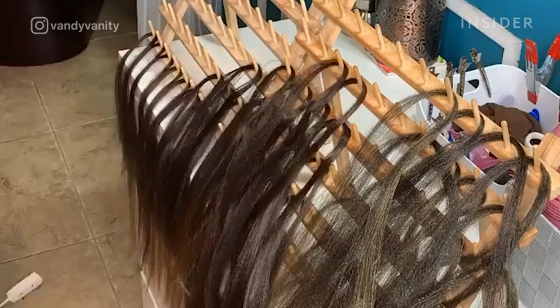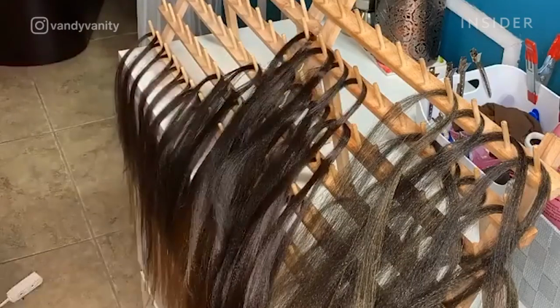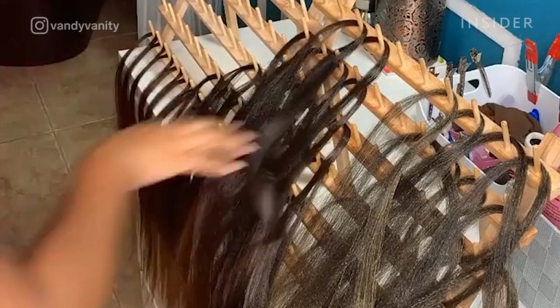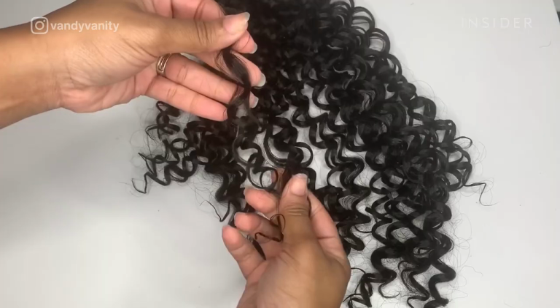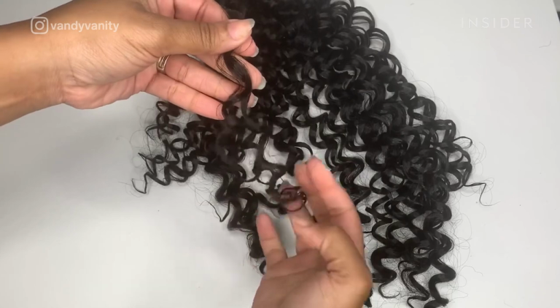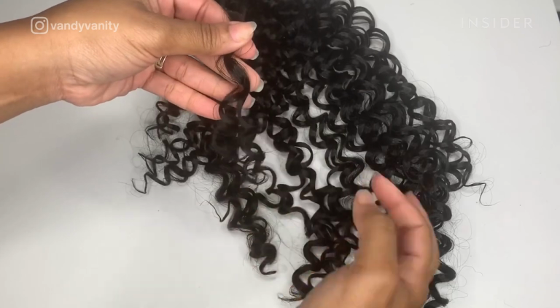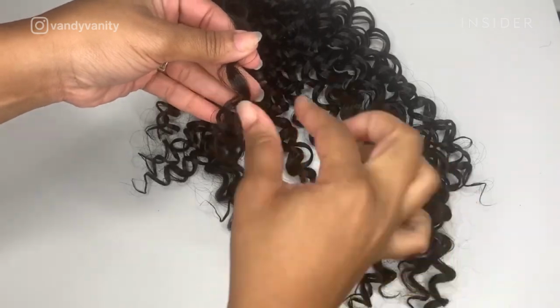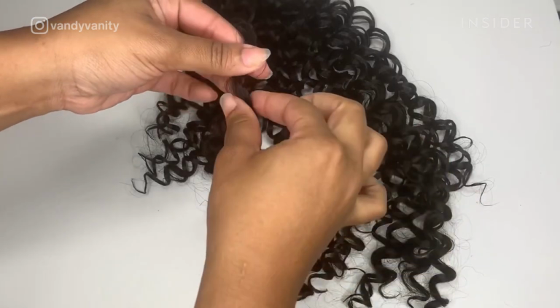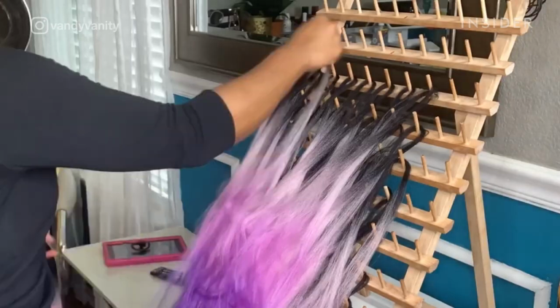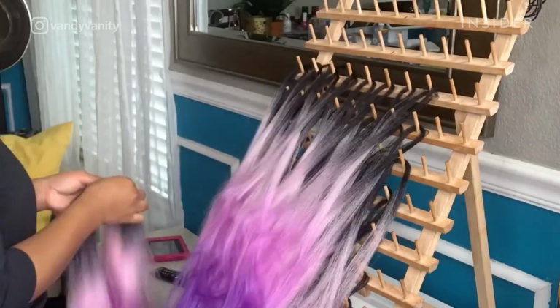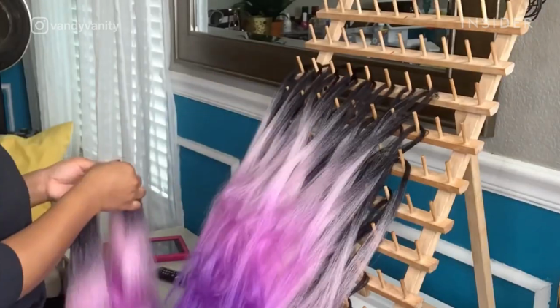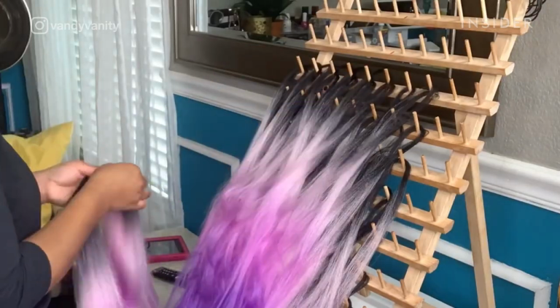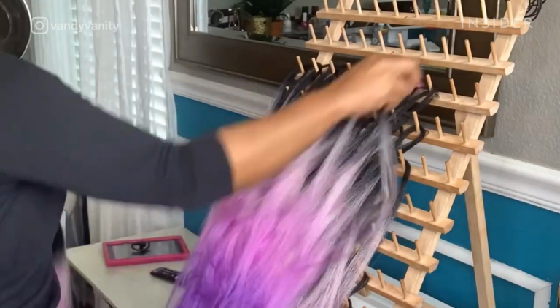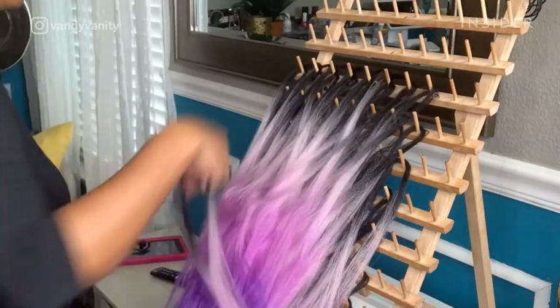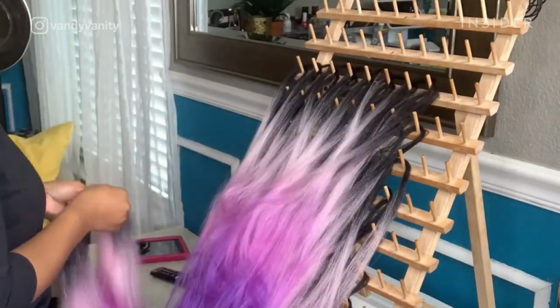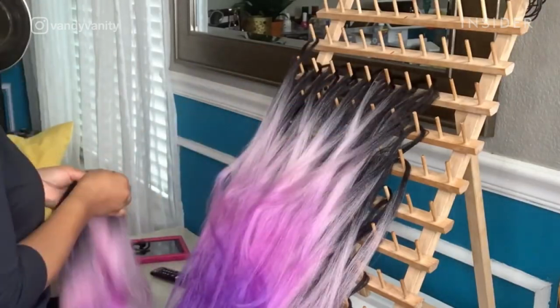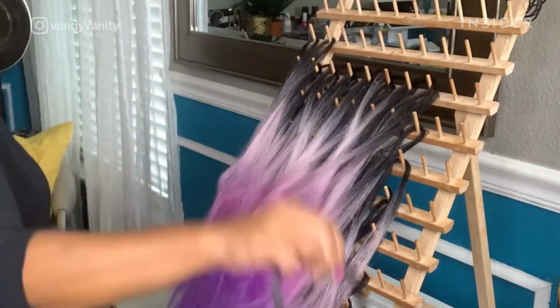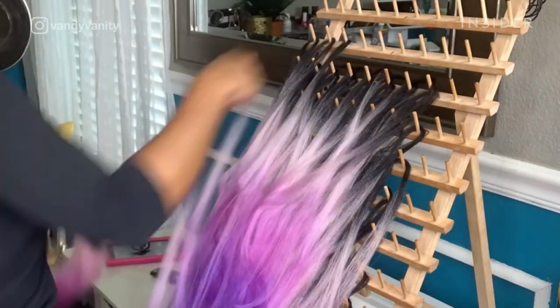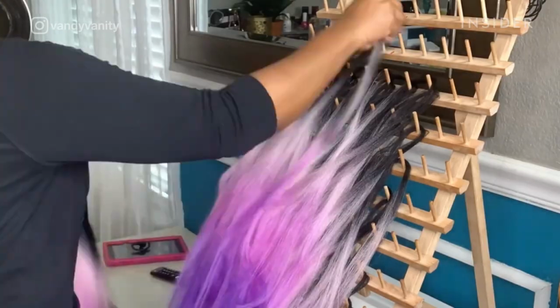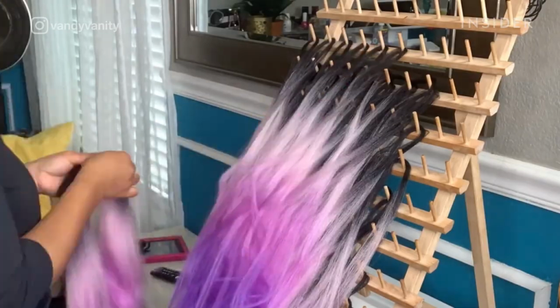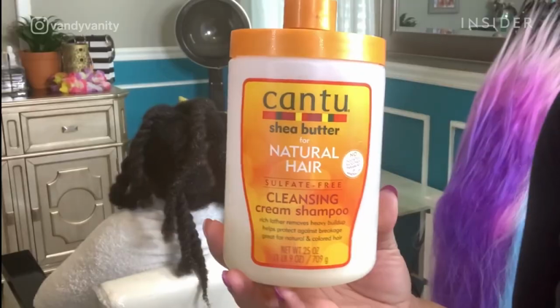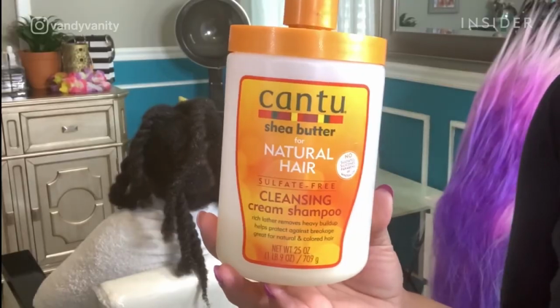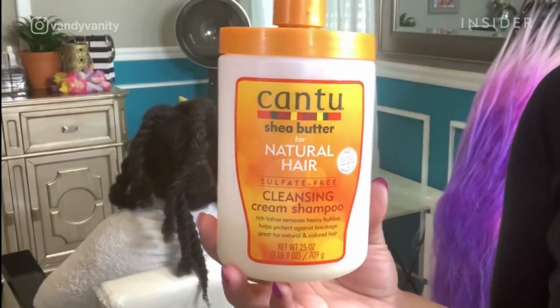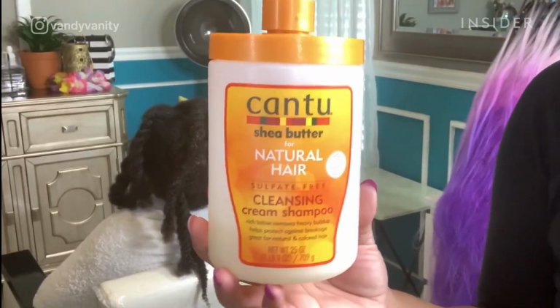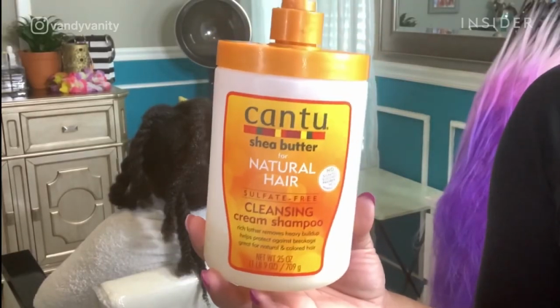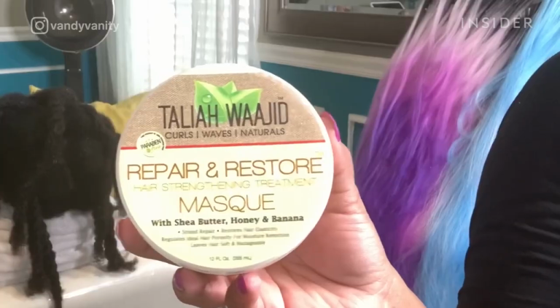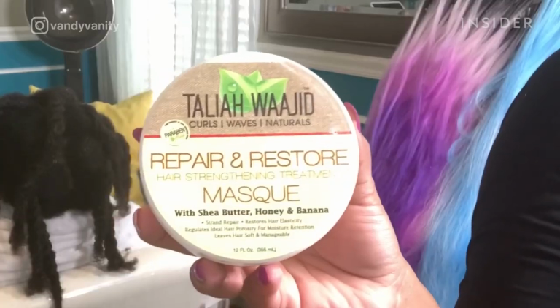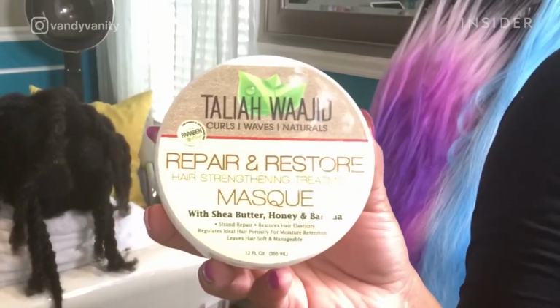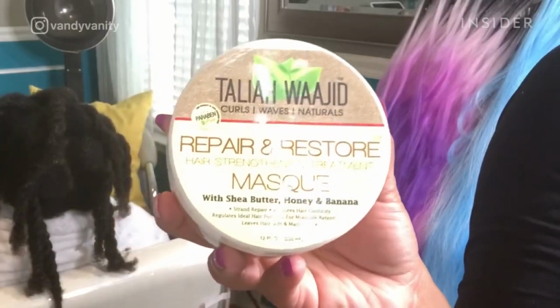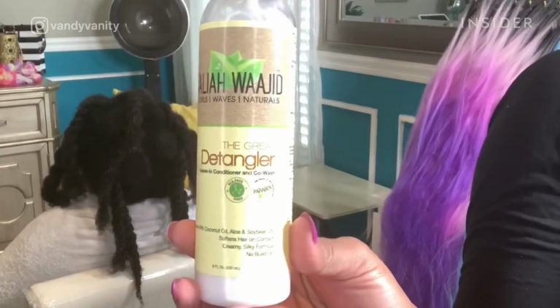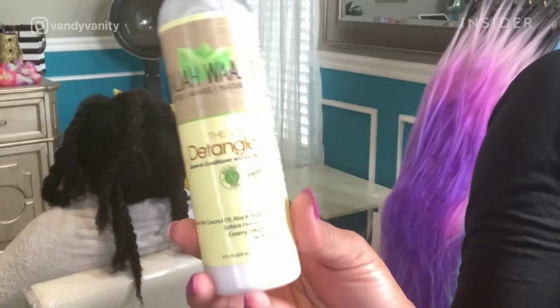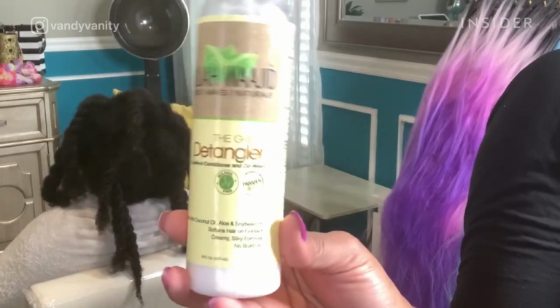Here is her prep process when braiding. She preps the hair she will be using the night before an appointment. She starts by washing, conditioning, and detangling the hair.